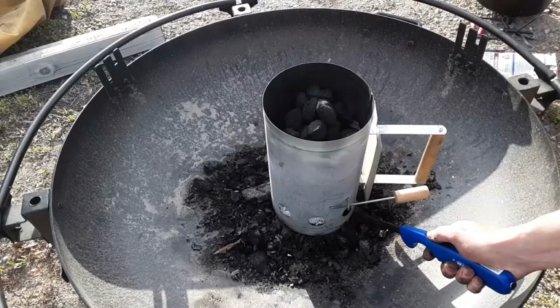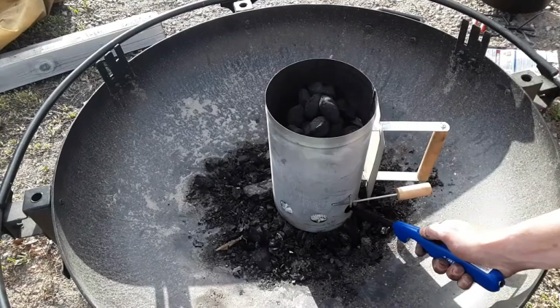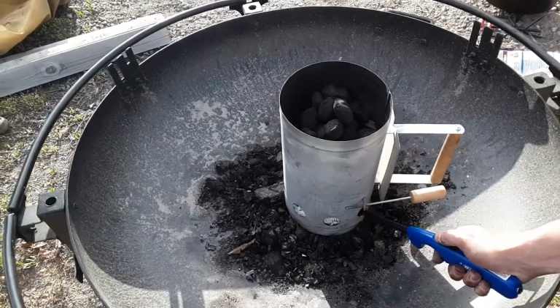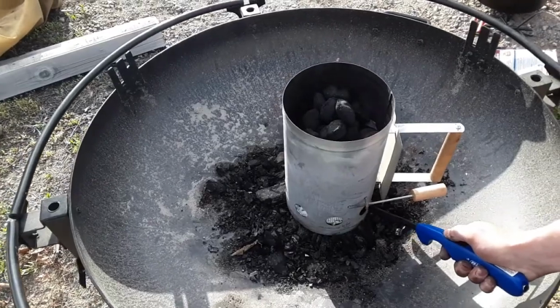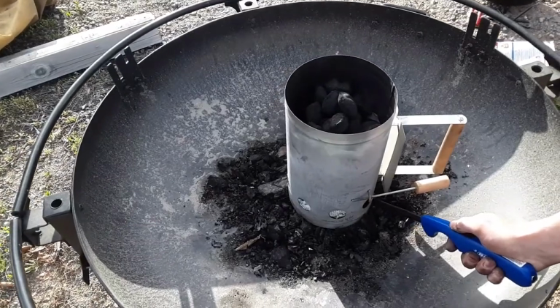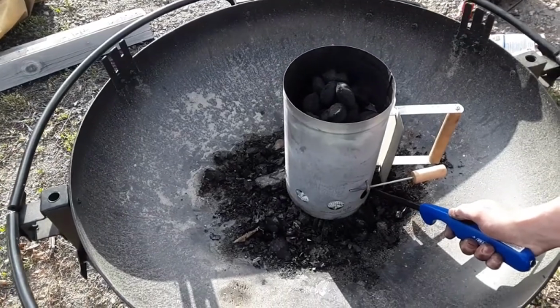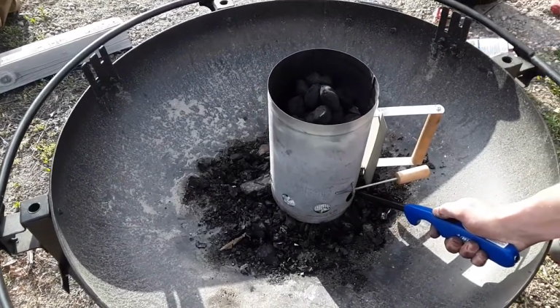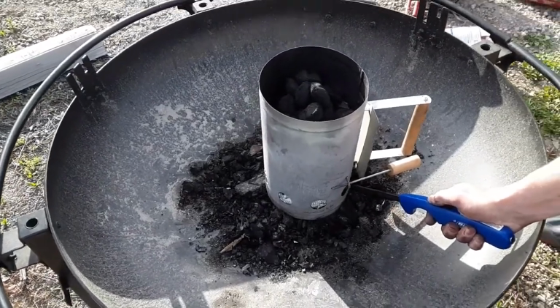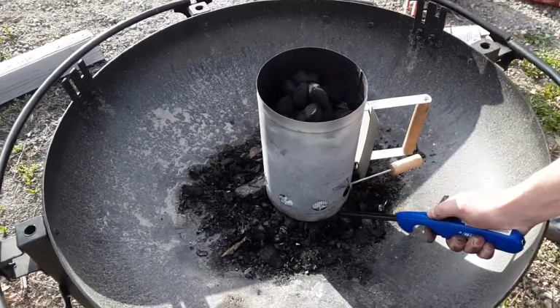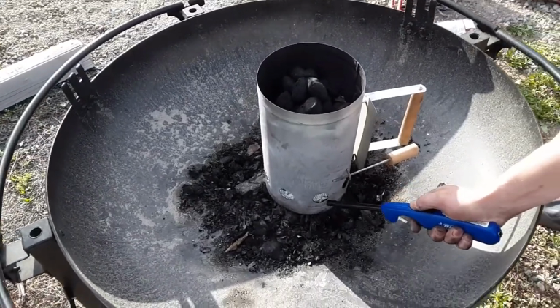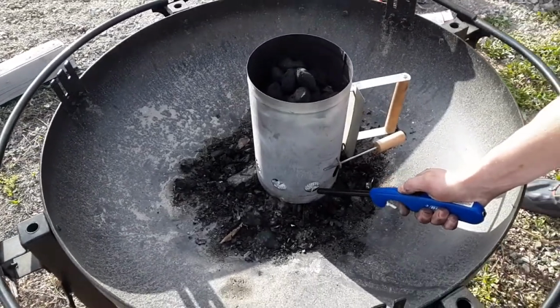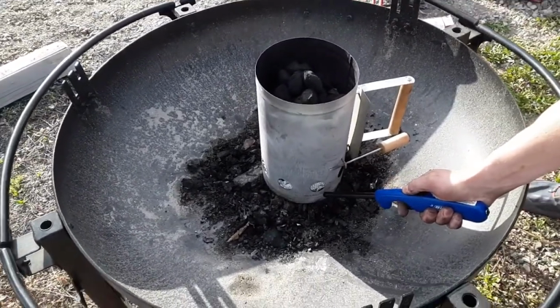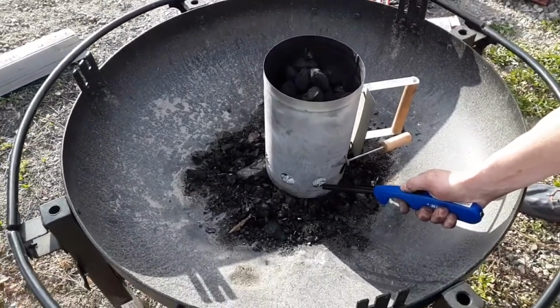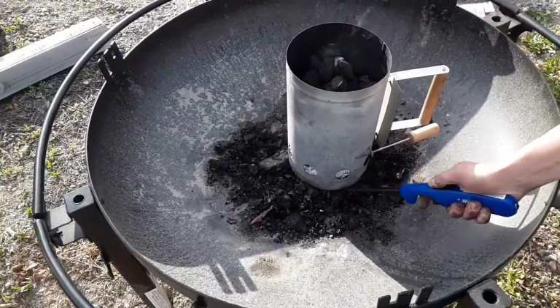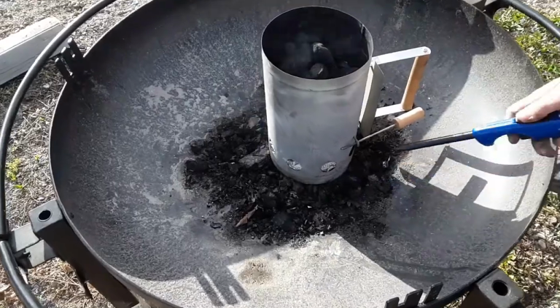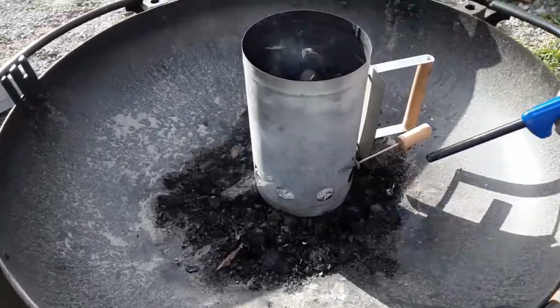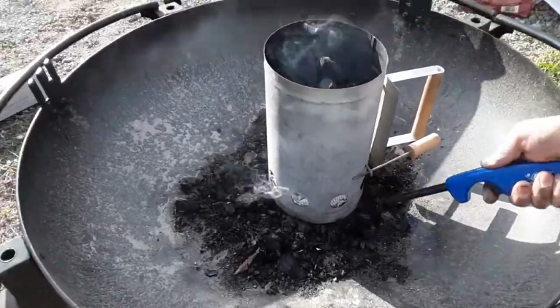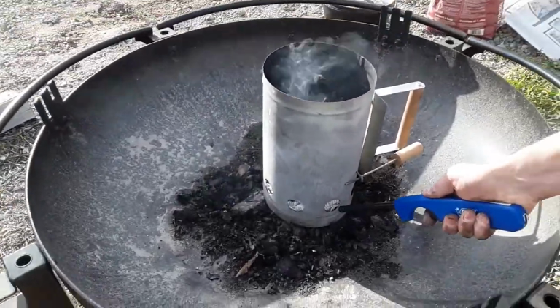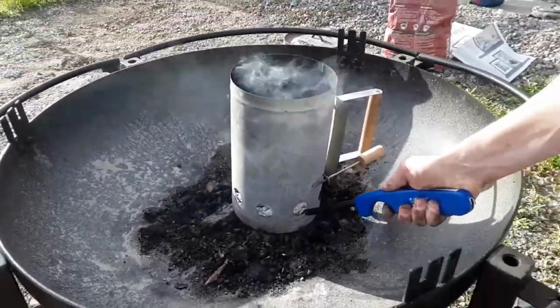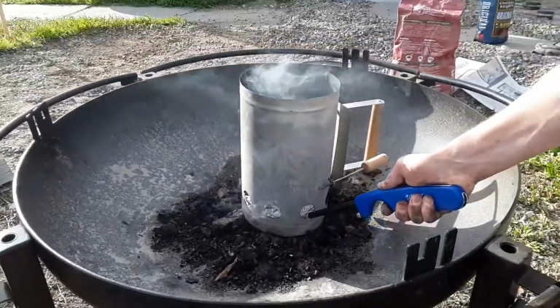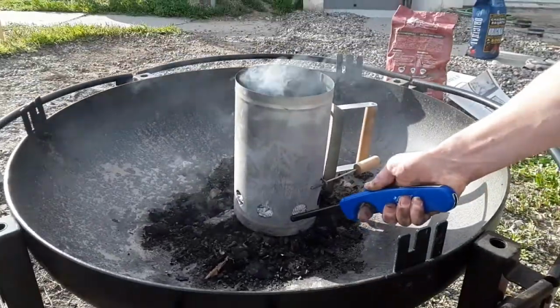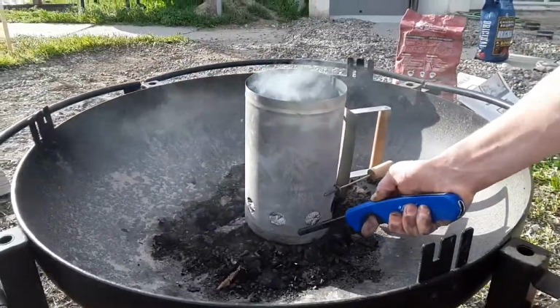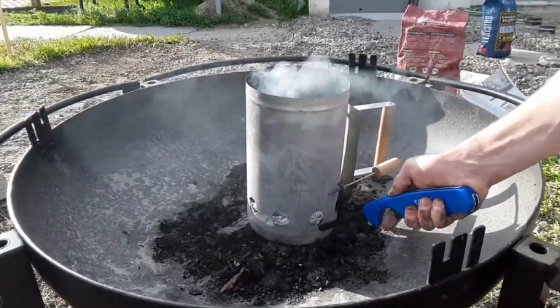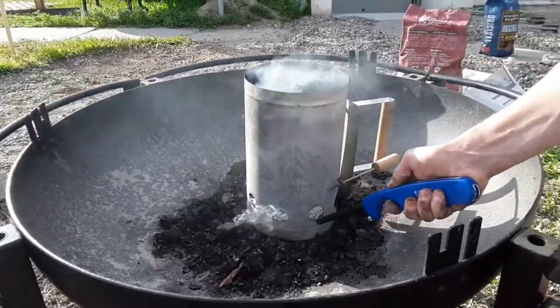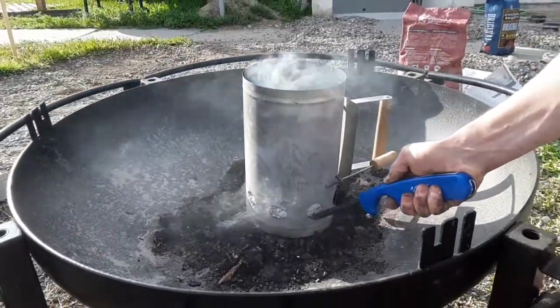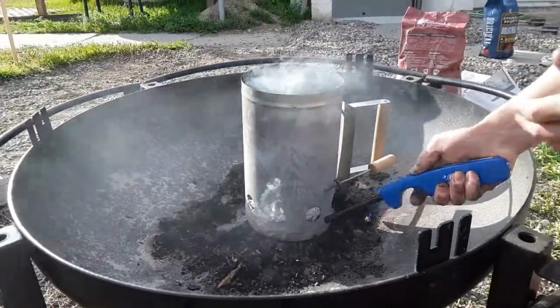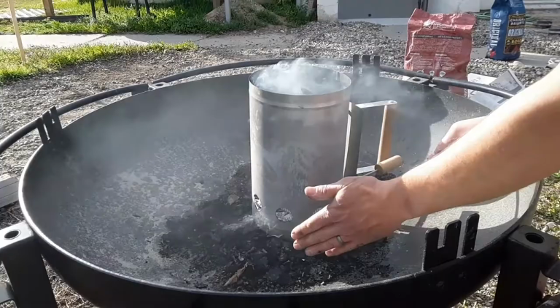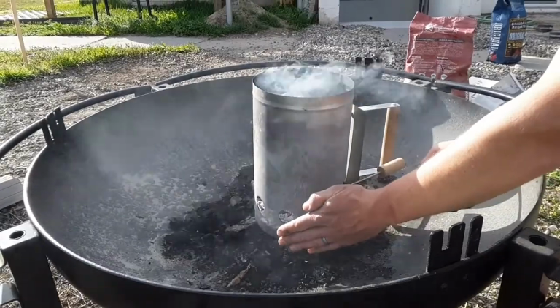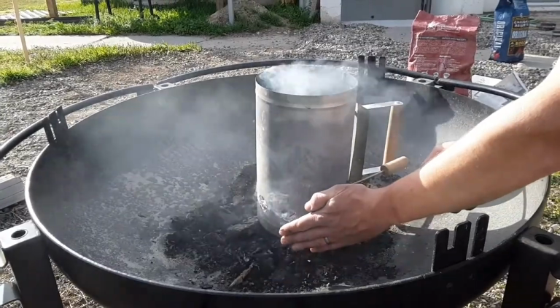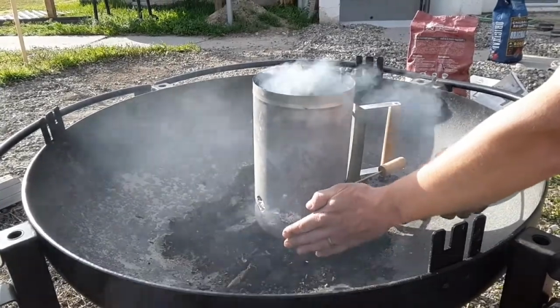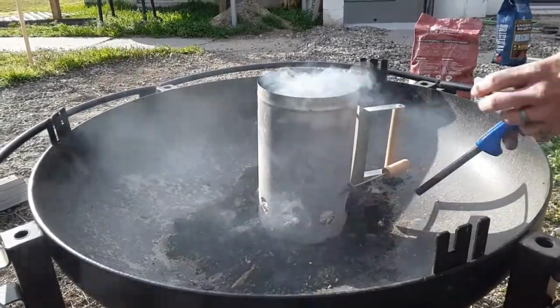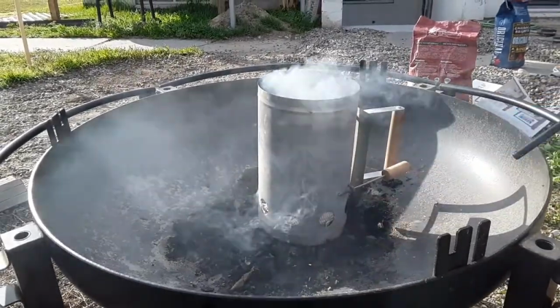To calculate how much charcoal you will need, multiply the diameter of your oven by two. This gives you how many briquettes you need for approximately 350 degrees Fahrenheit. Each additional briquette you add adds about 20 degrees in temperature.